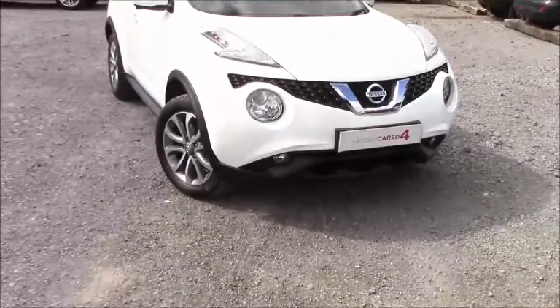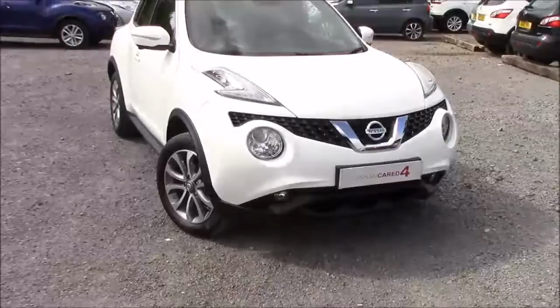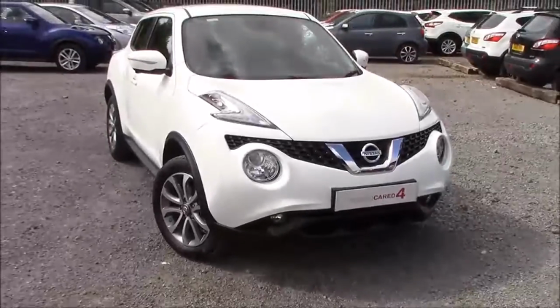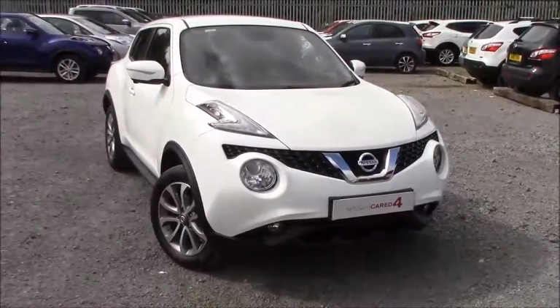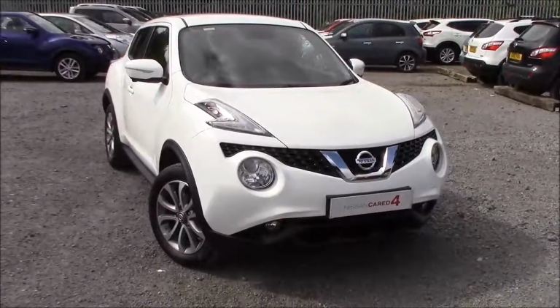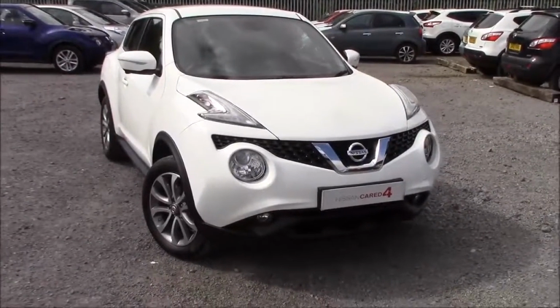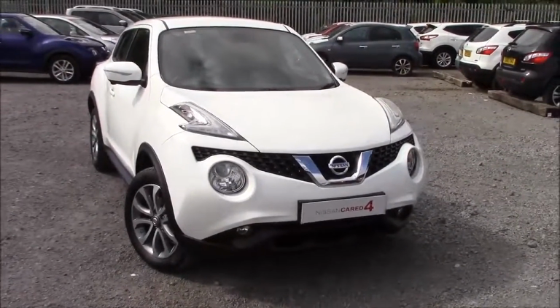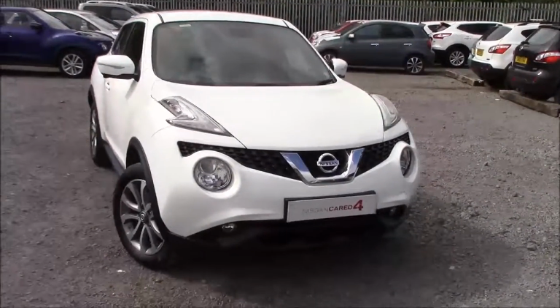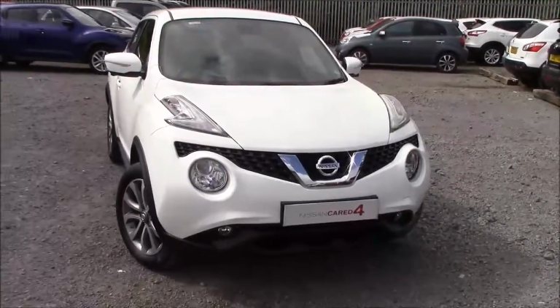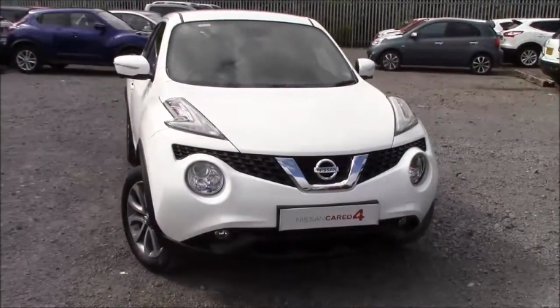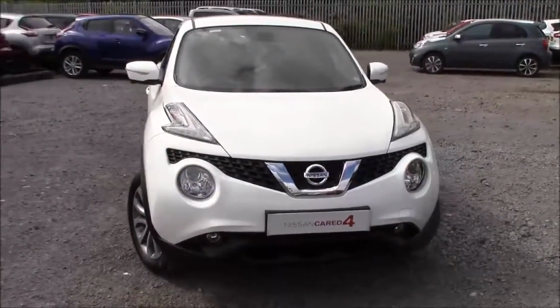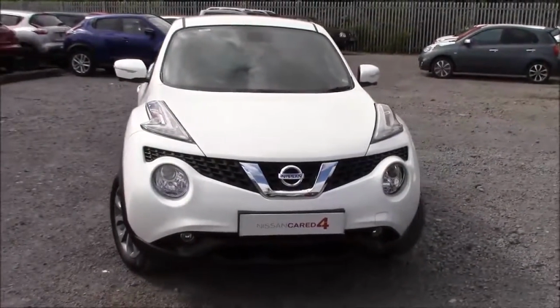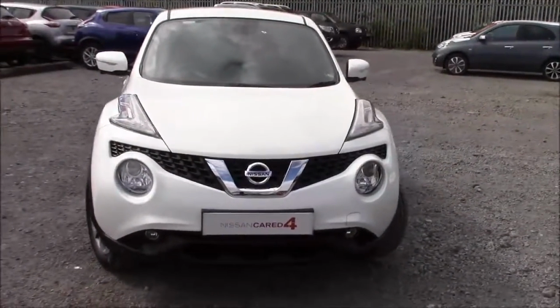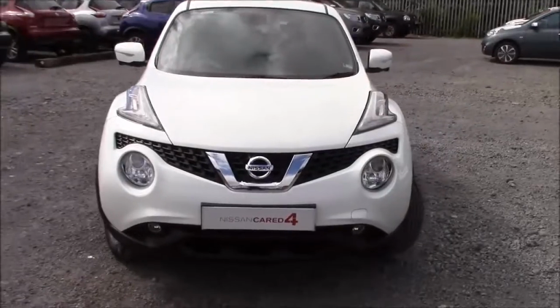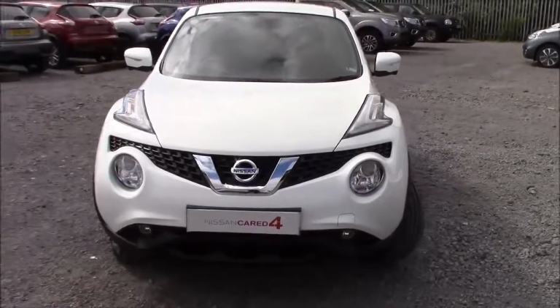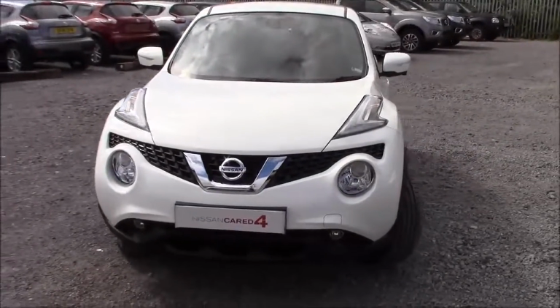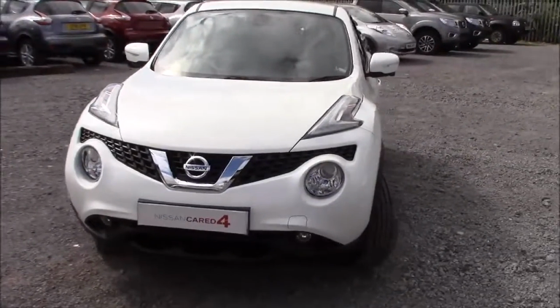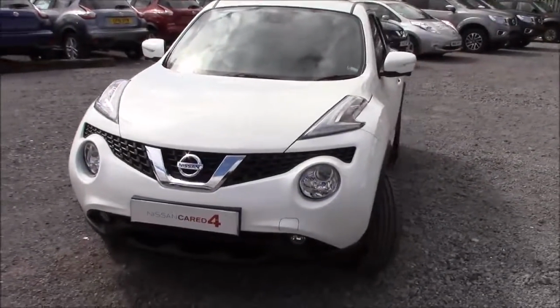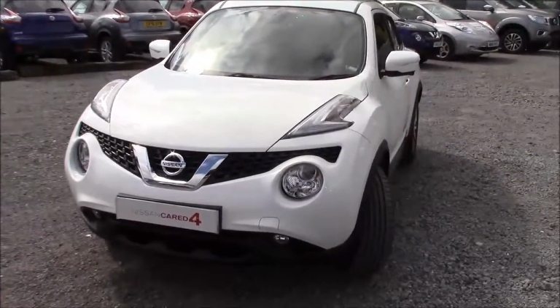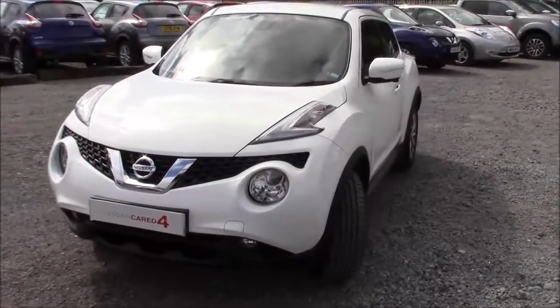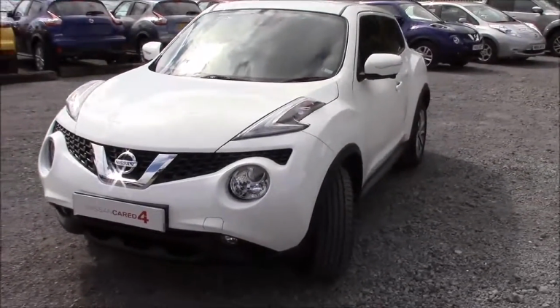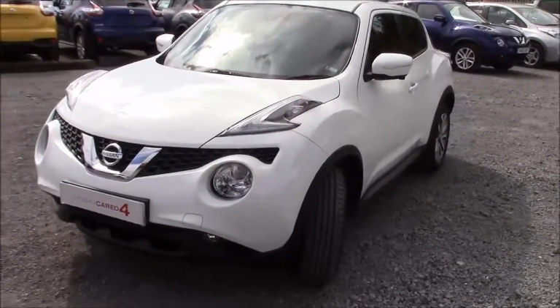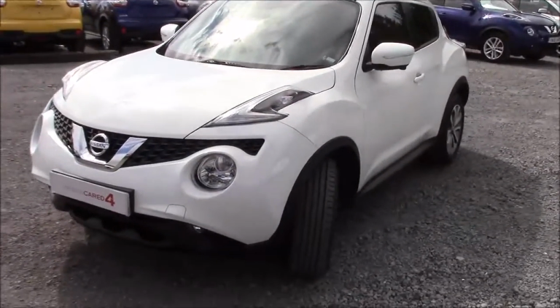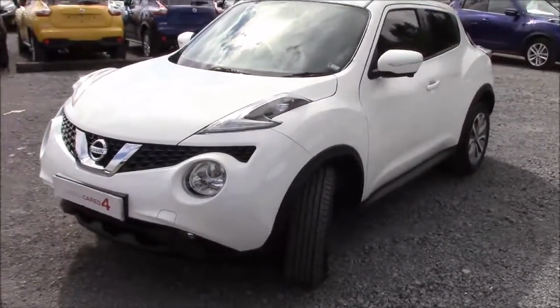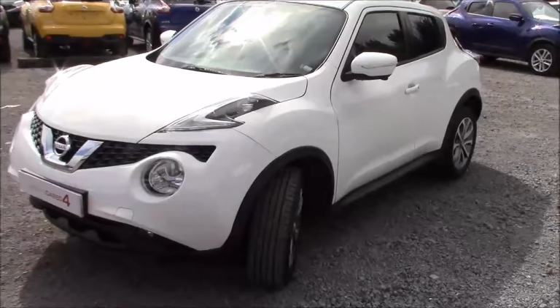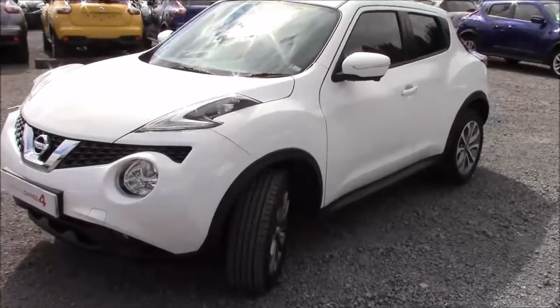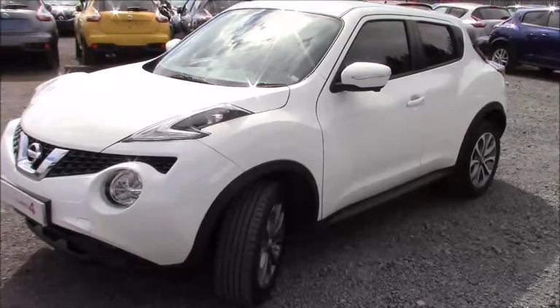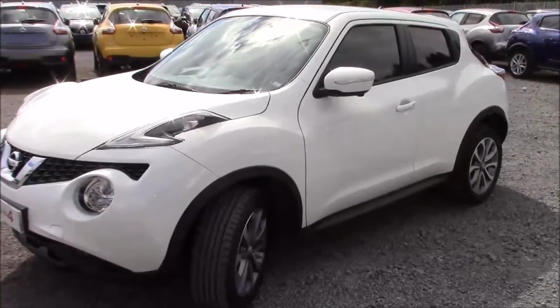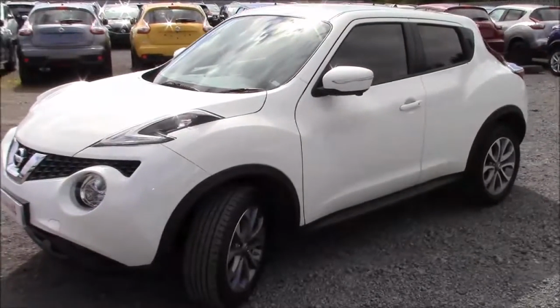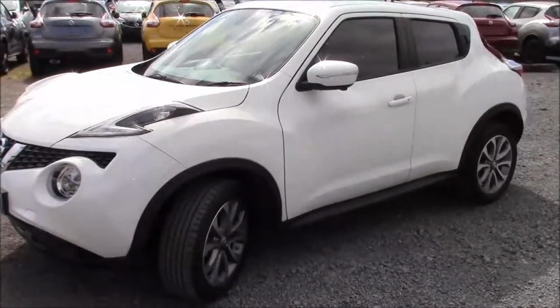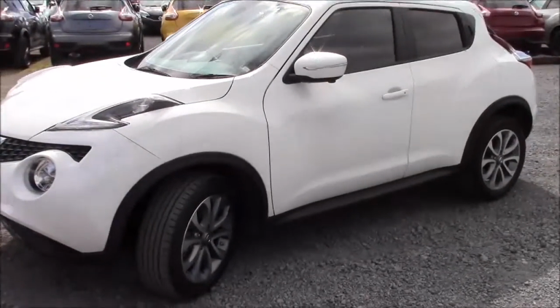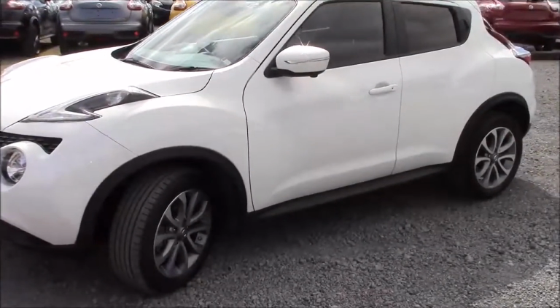Welcome to Wessex Garages Nissan here on Hatfield Road in Cardiff. In our presentation for you today we have a Nissan Juke Tekna model which comes fitted with a 1.2 litre DiG-T petrol engine and a 6-speed manual gearbox. The car was first registered in 2015 and comes finished in white.